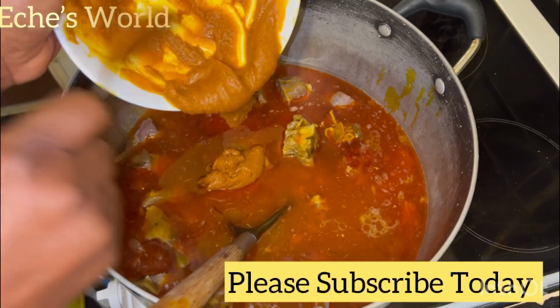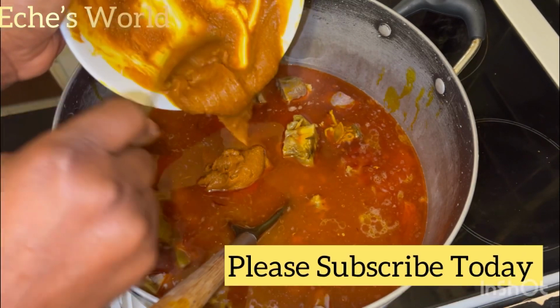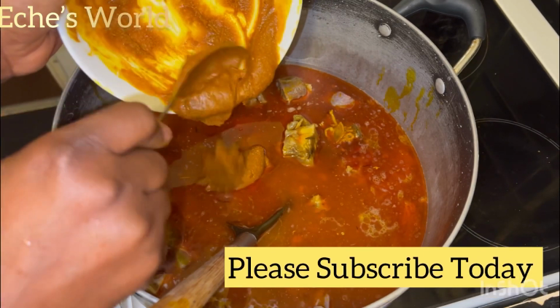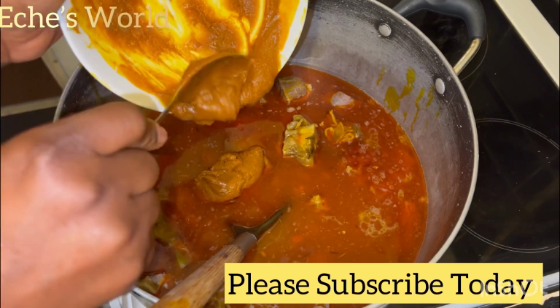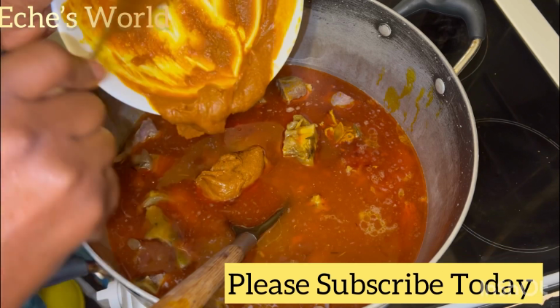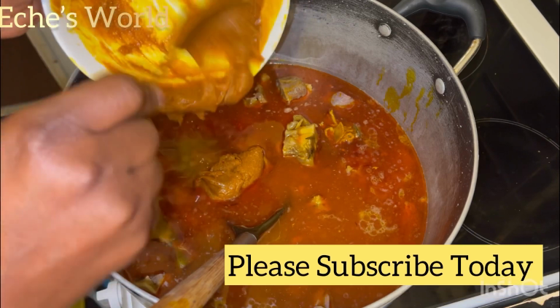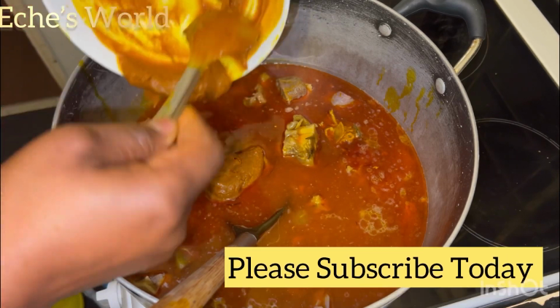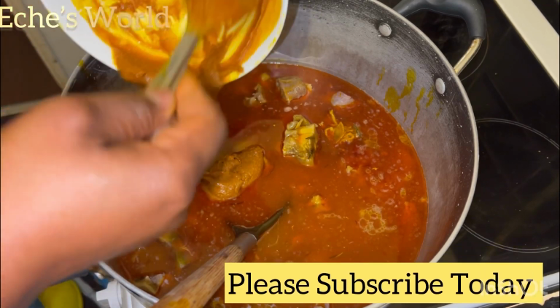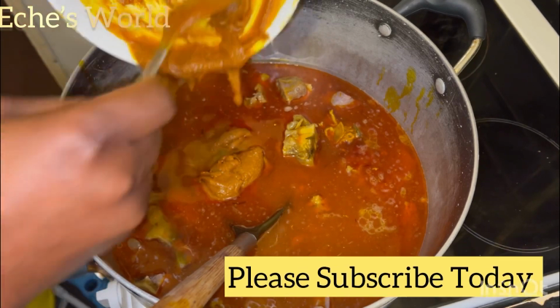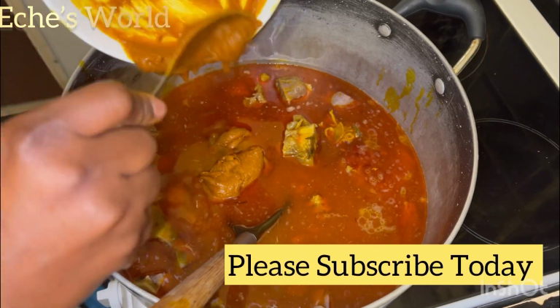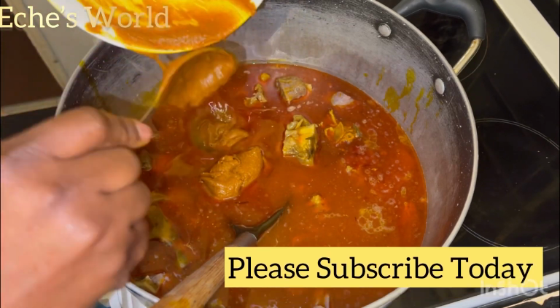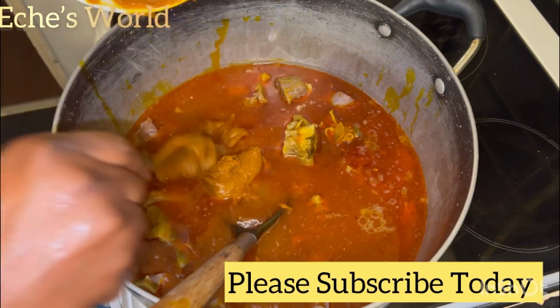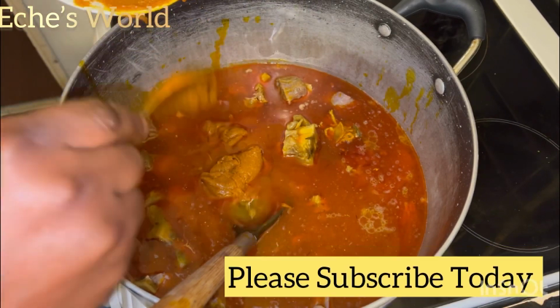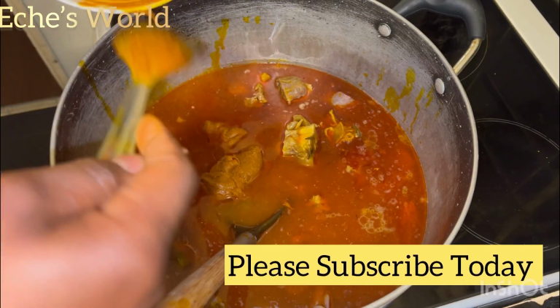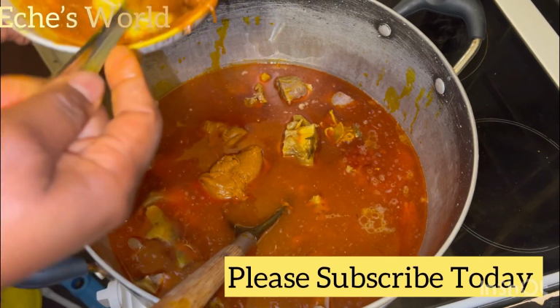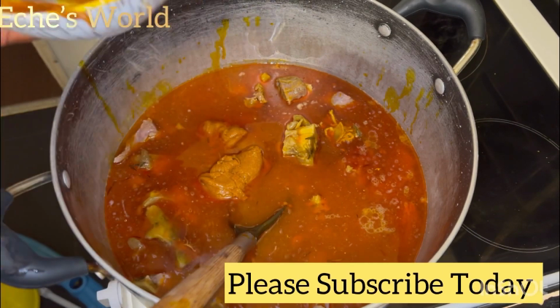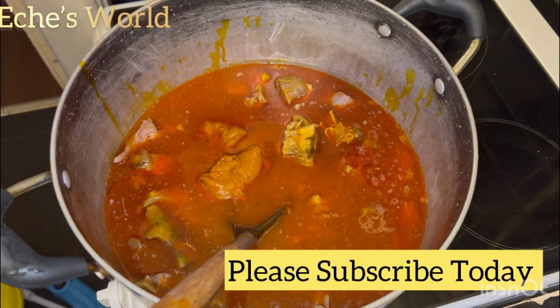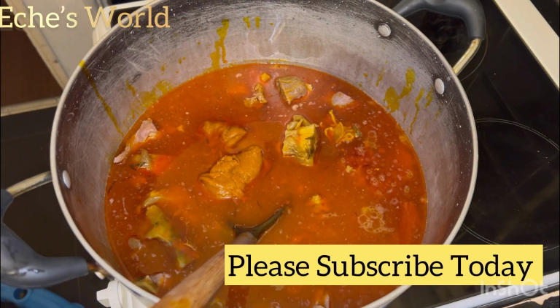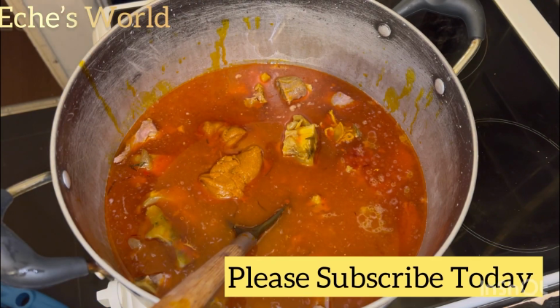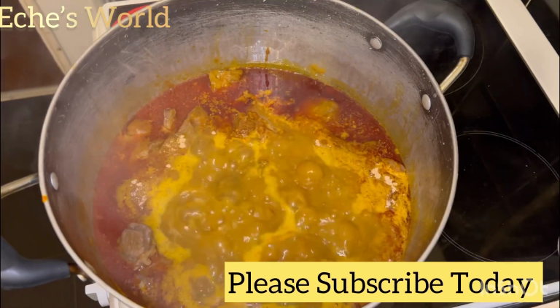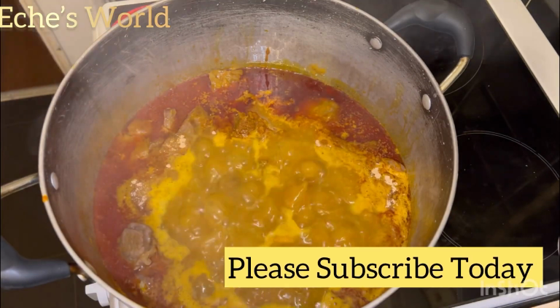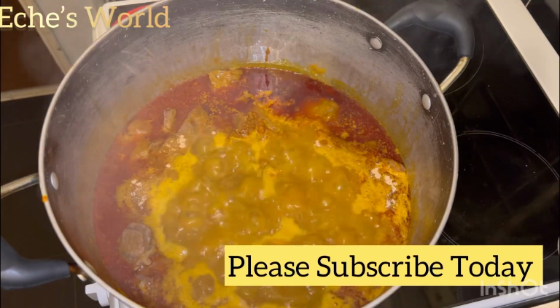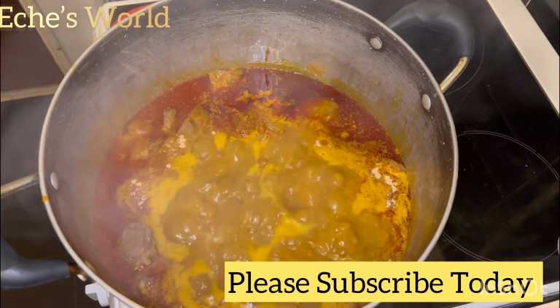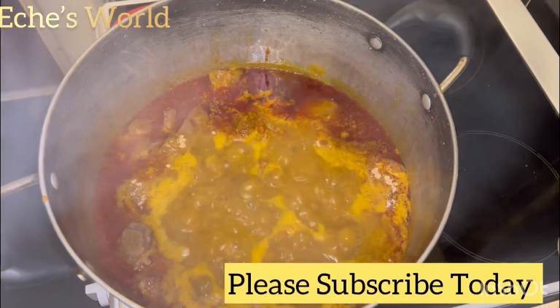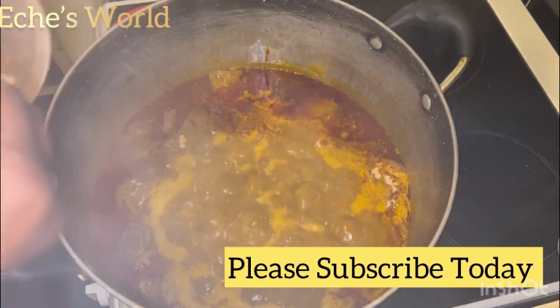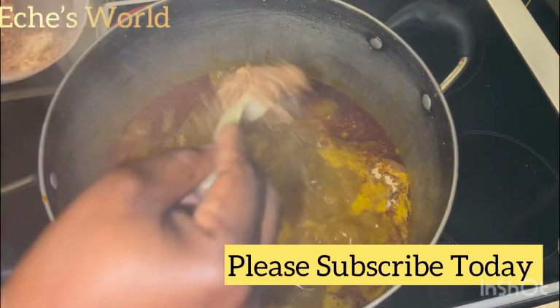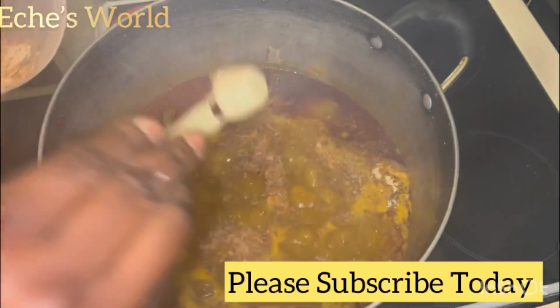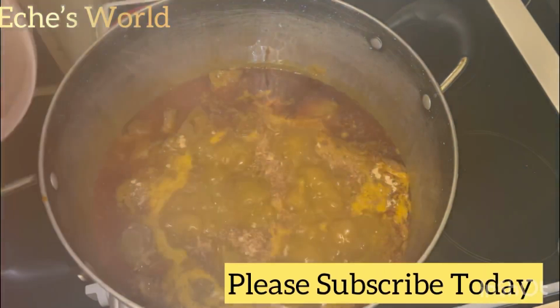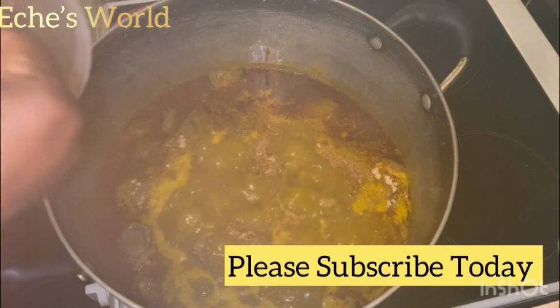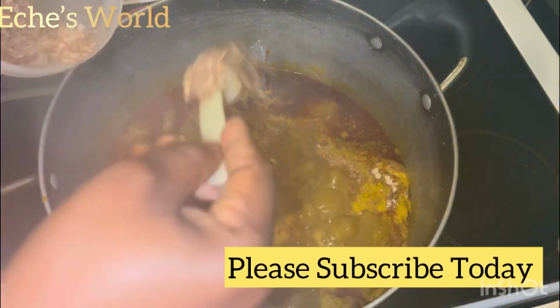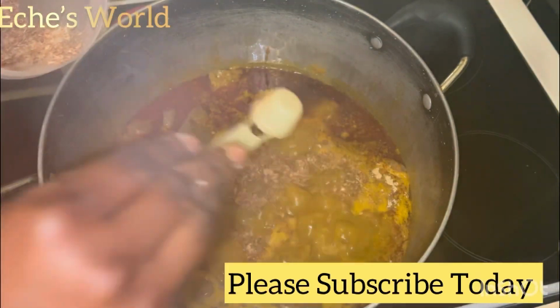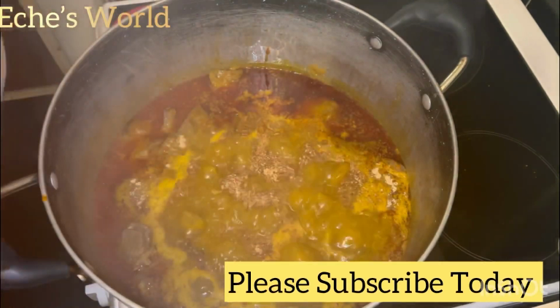When you add the achi like this, you're not going to see any lumps, you're not going to see any balls — everything is going to incorporate properly. So the next thing to do is to add in your crayfish.